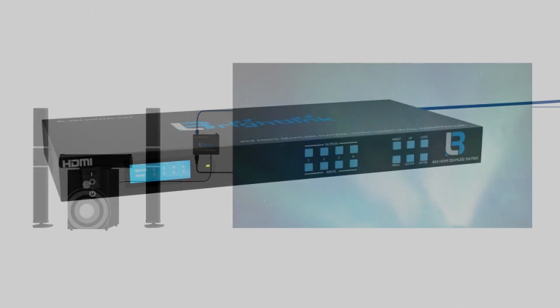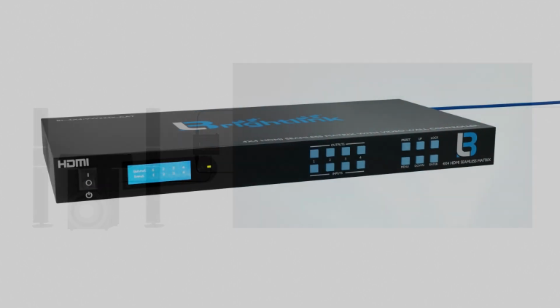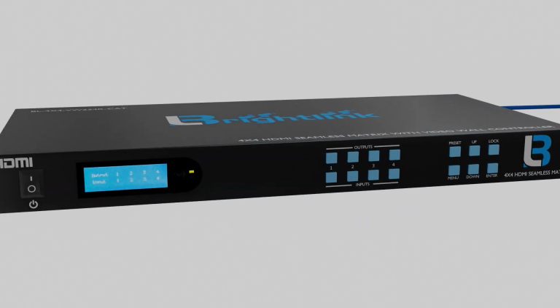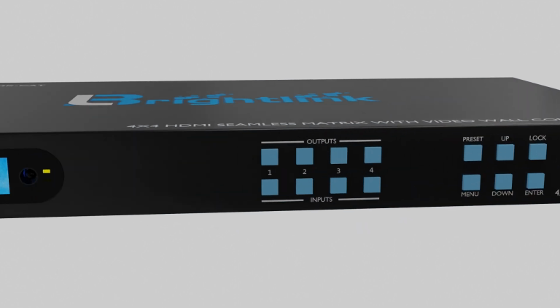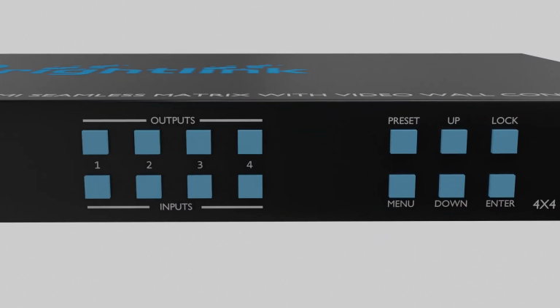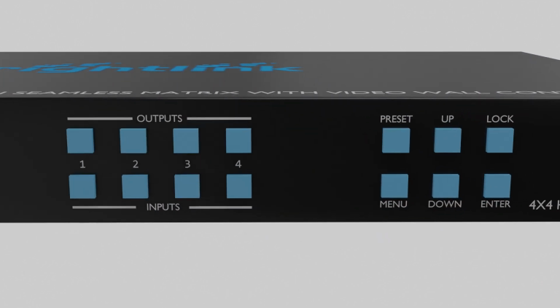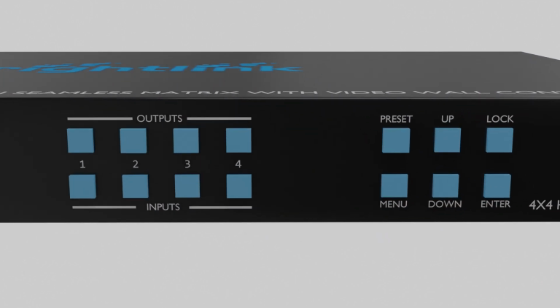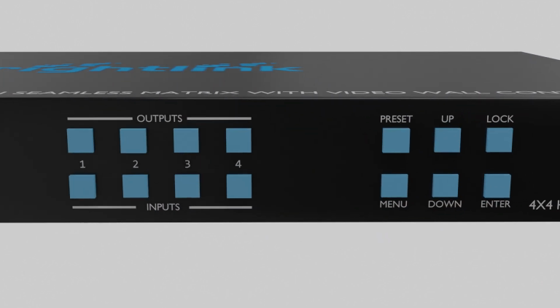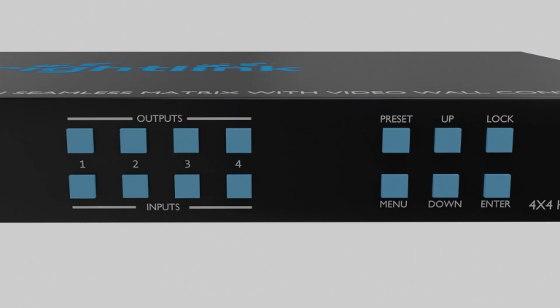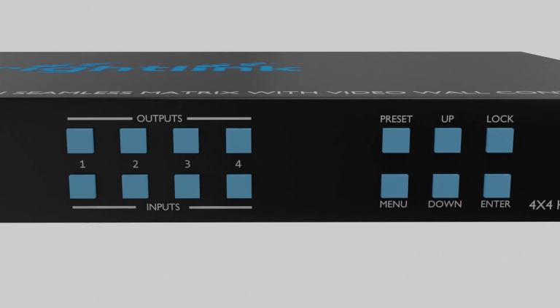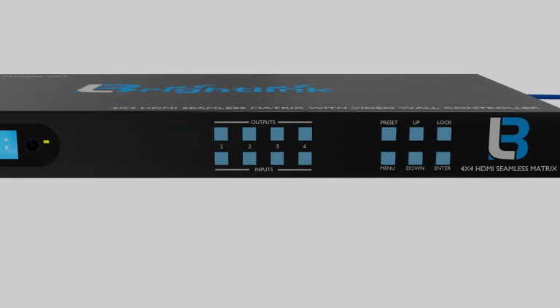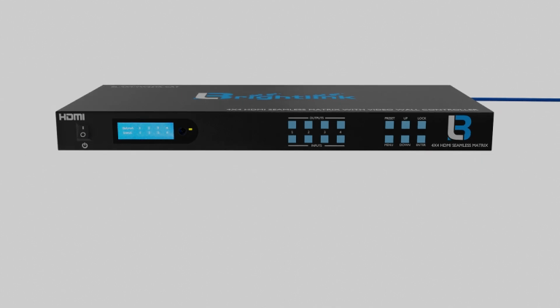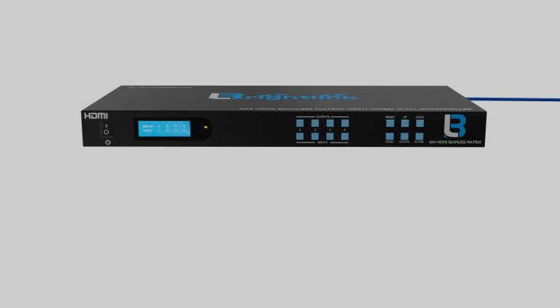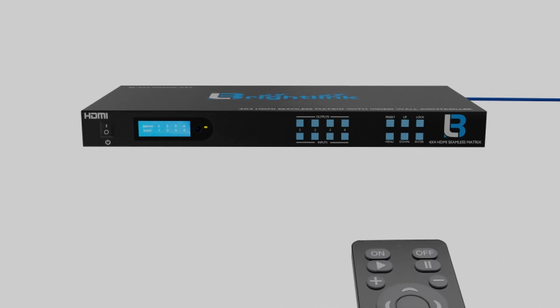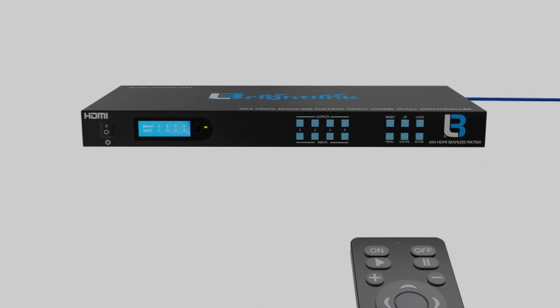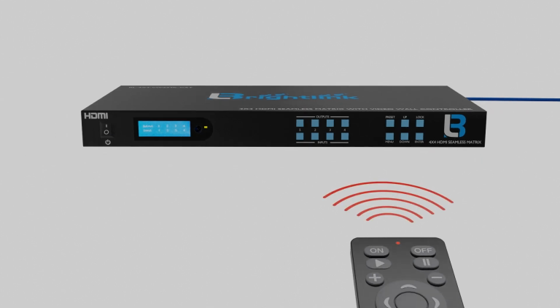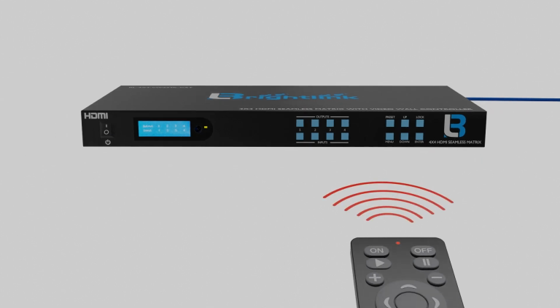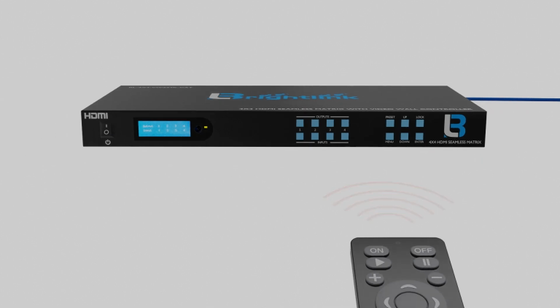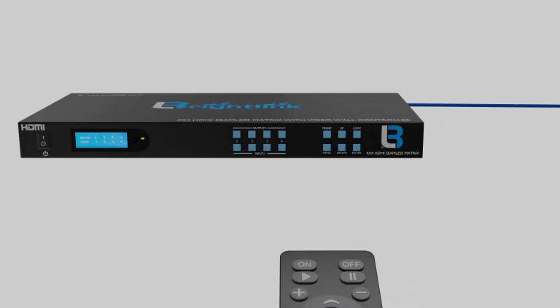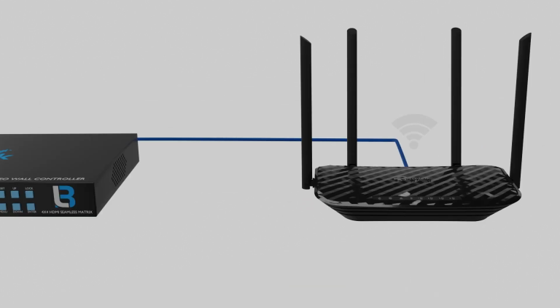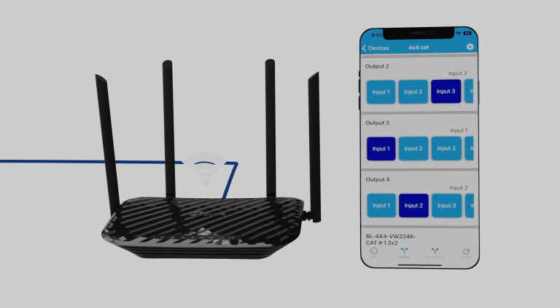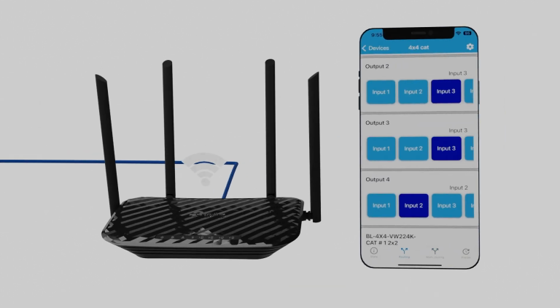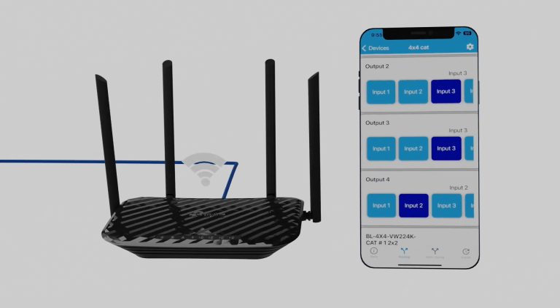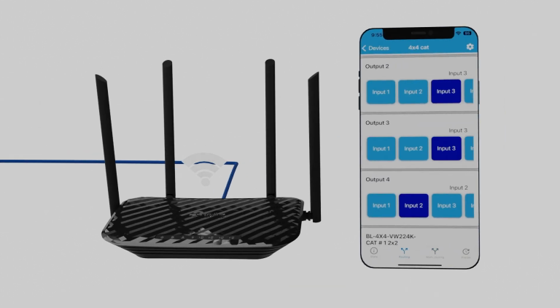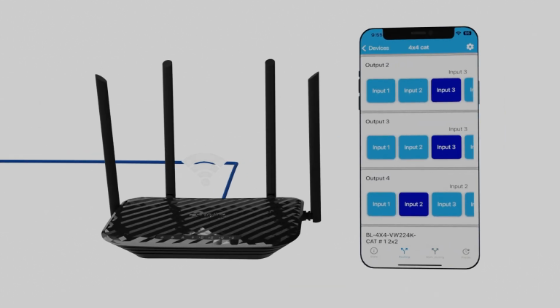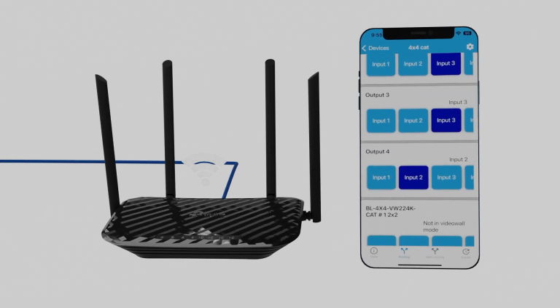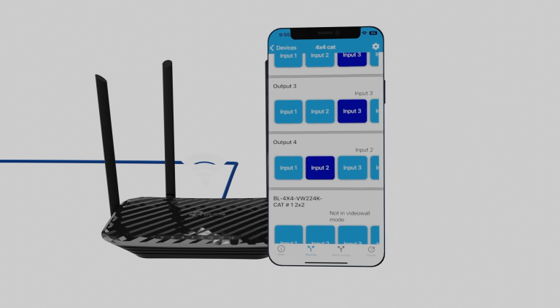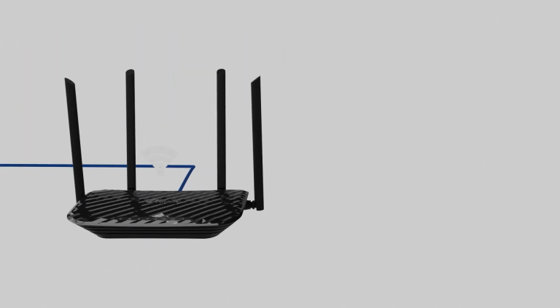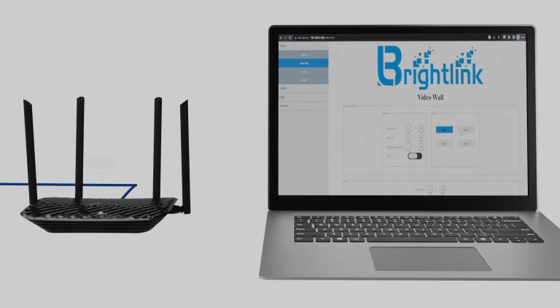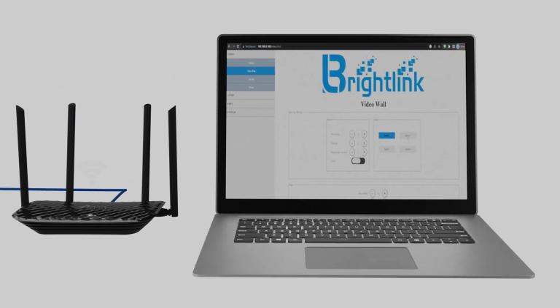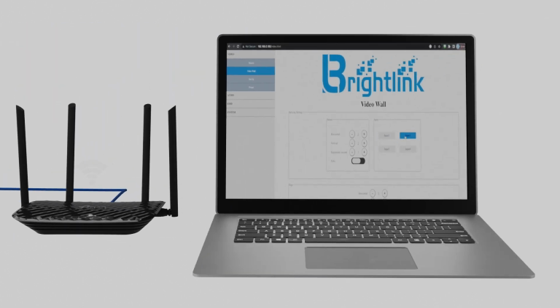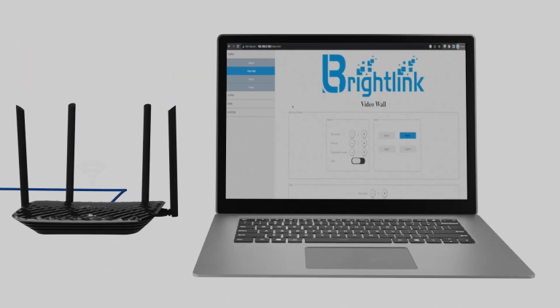This 4x4 seamless matrix with built-in video wall controller offers front panel control, remote control, BrightLink app control, and internal web GUI control.